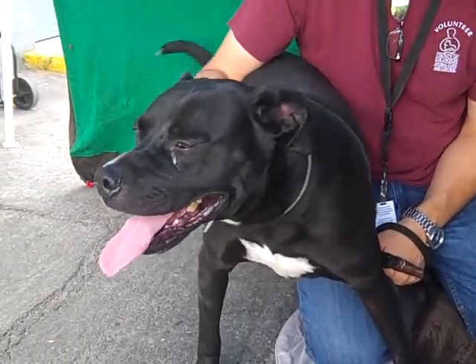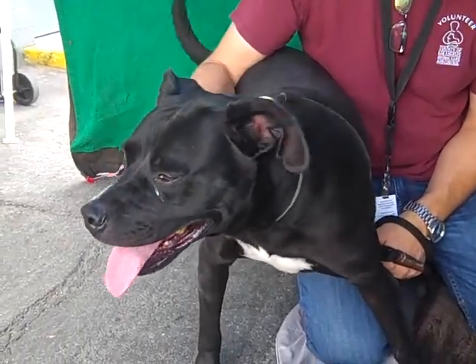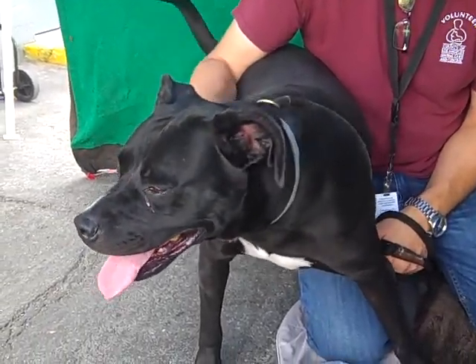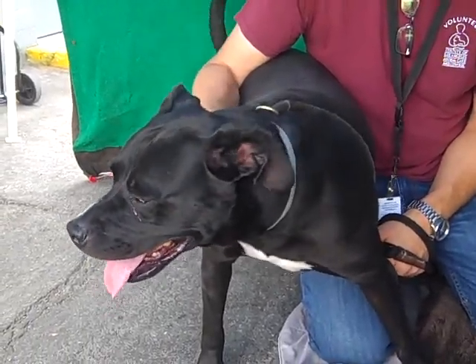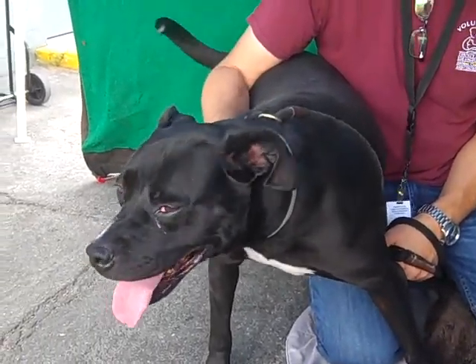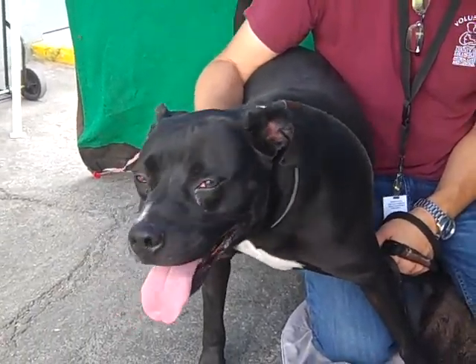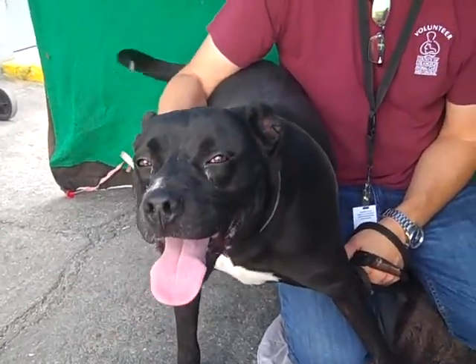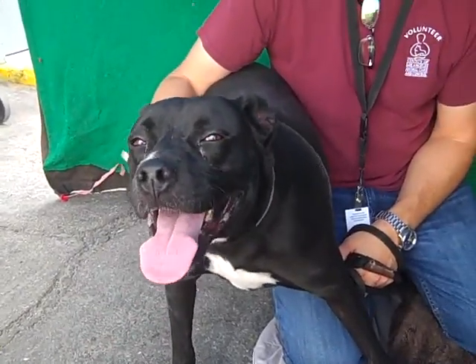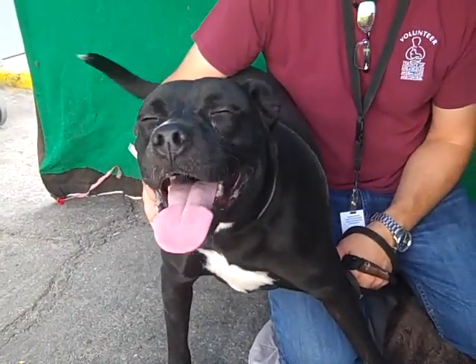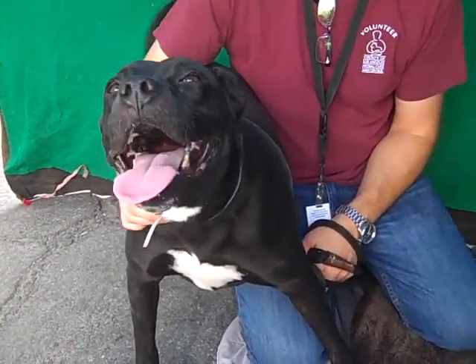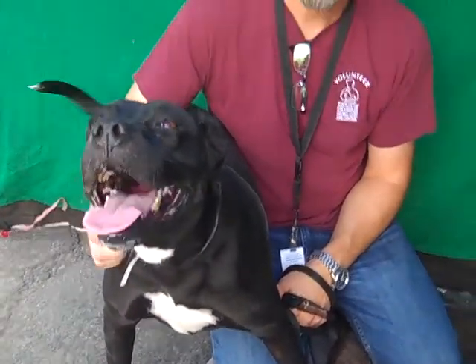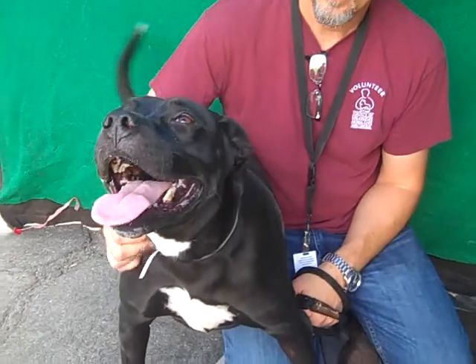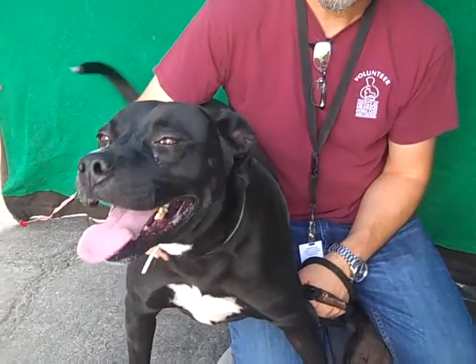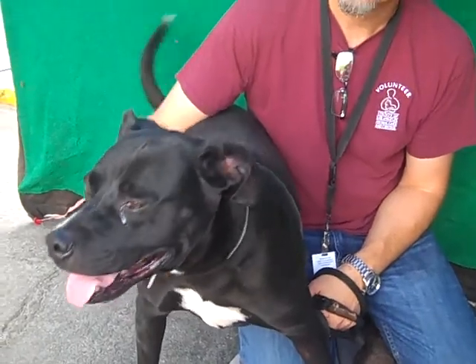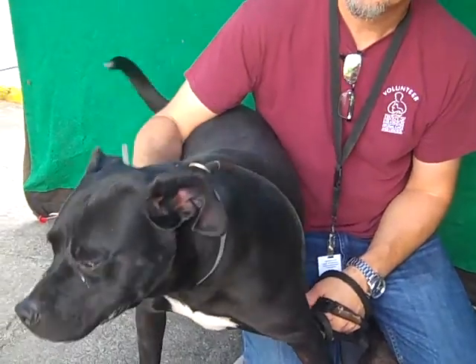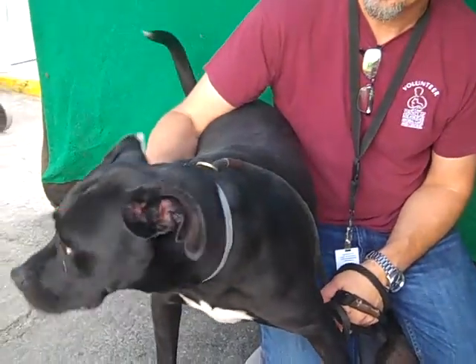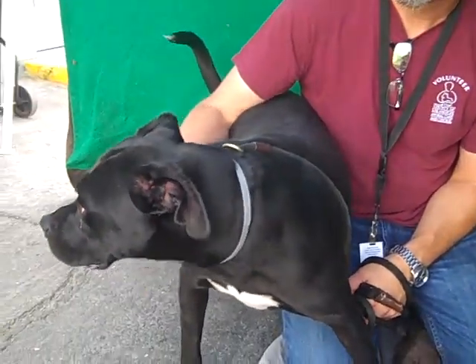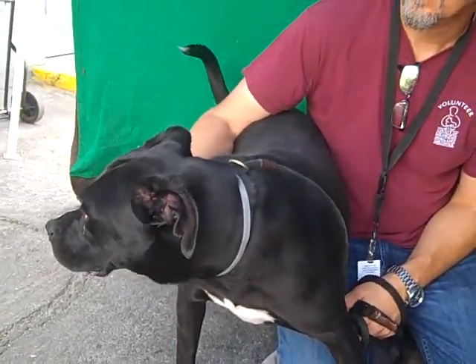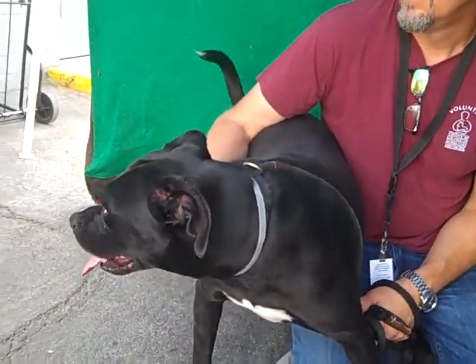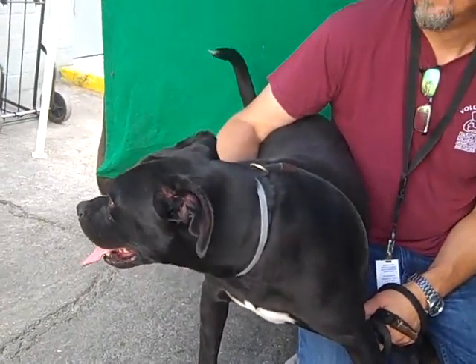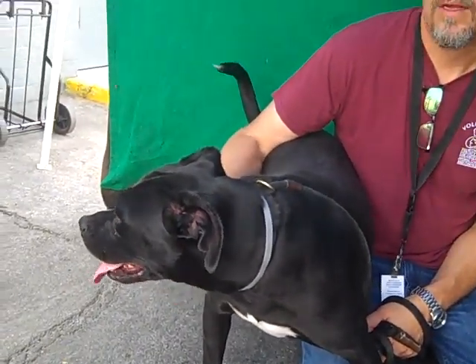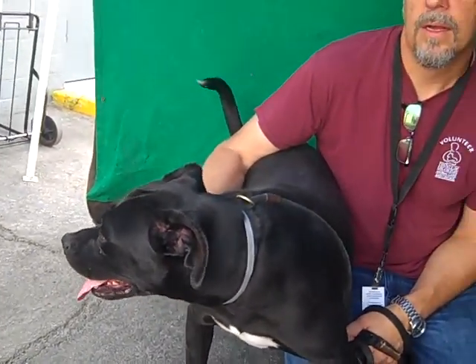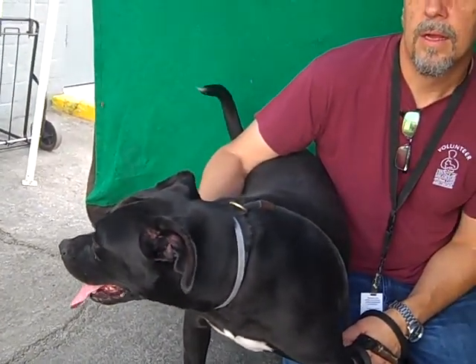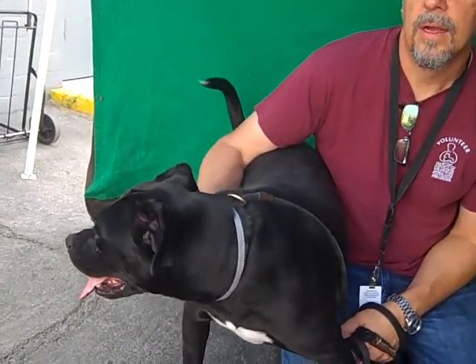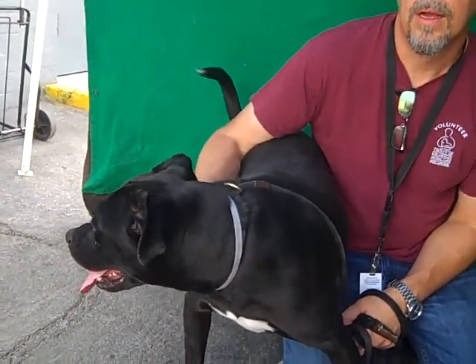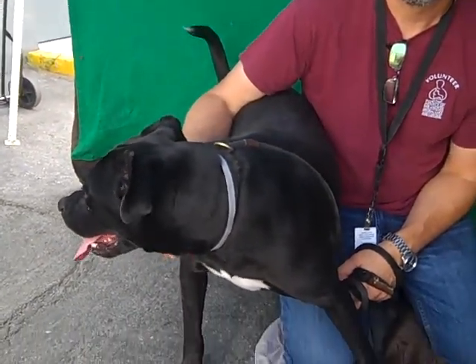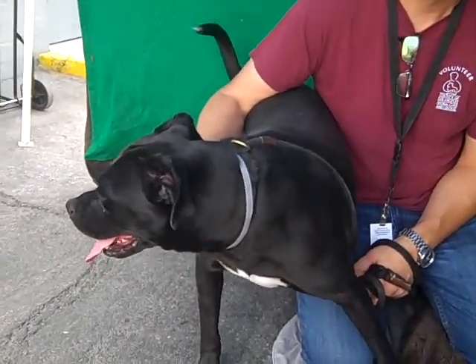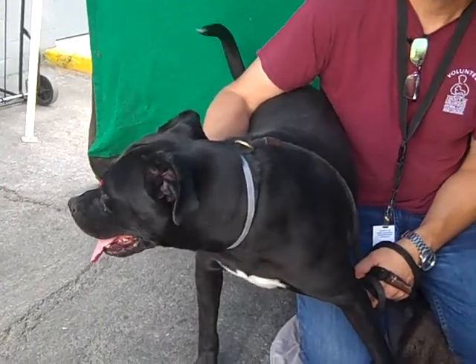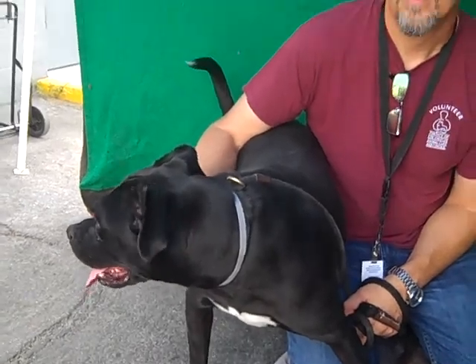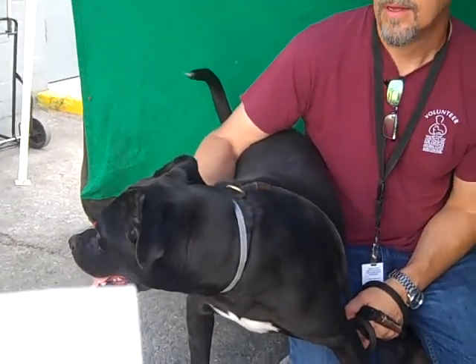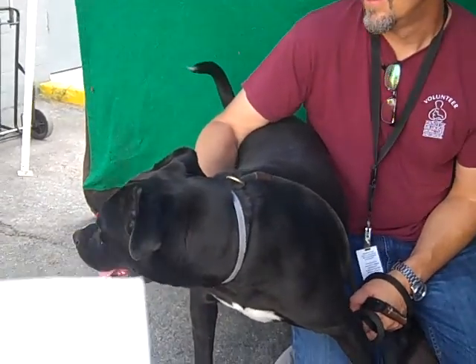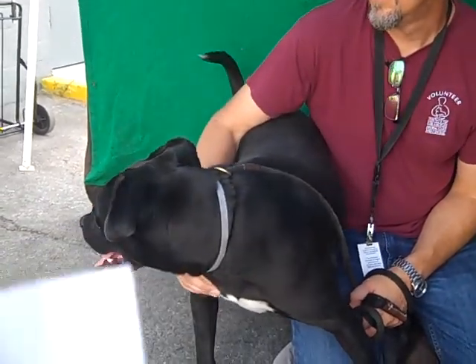She came in as an owner surrender on June 27th. This poor baby has been here since June 27th. They said they no longer had time for her, and she weighs about 75 pounds.